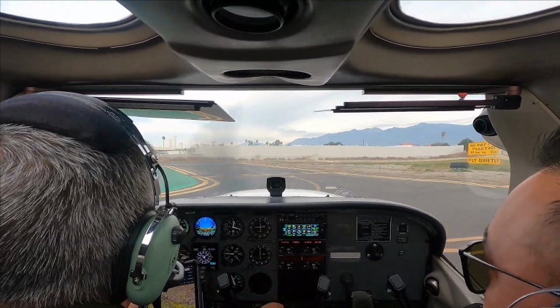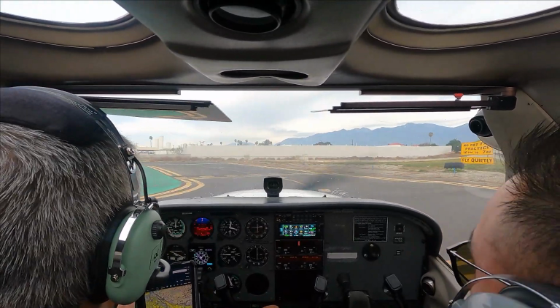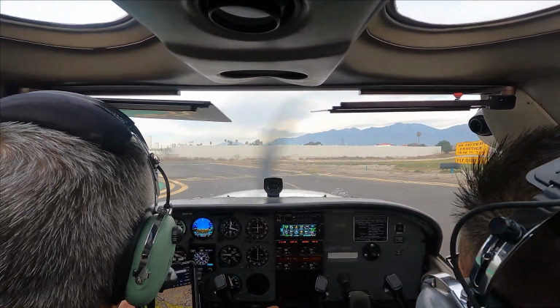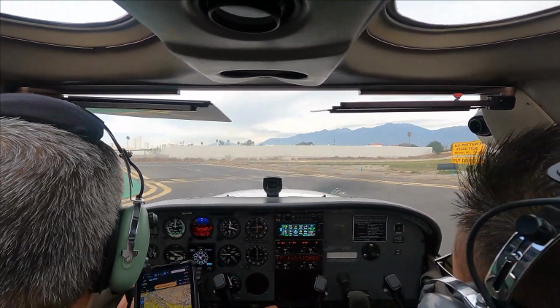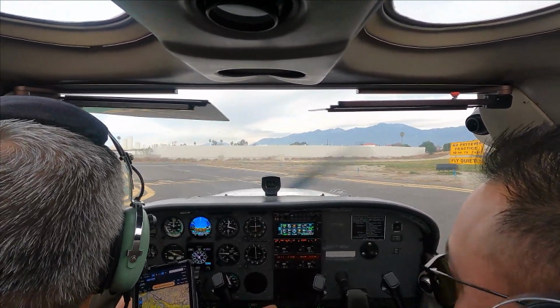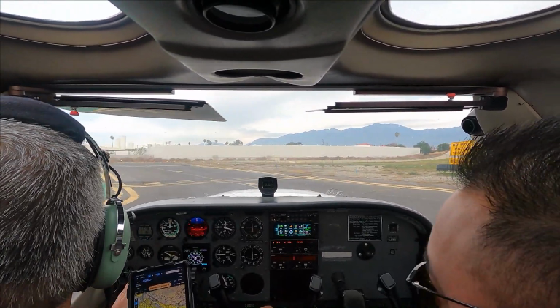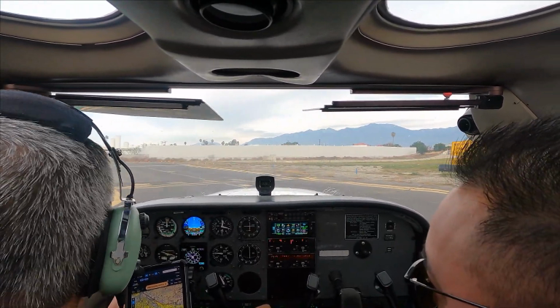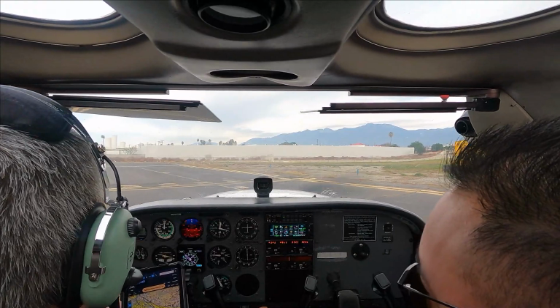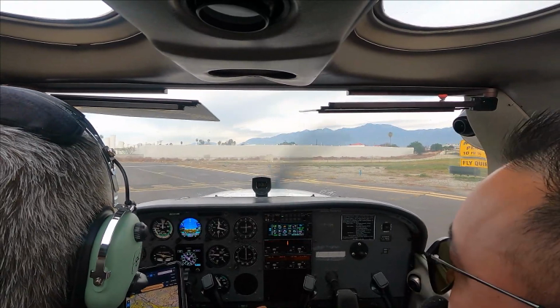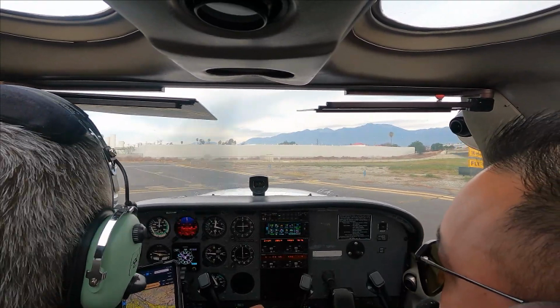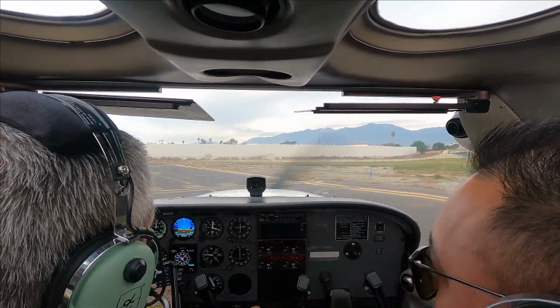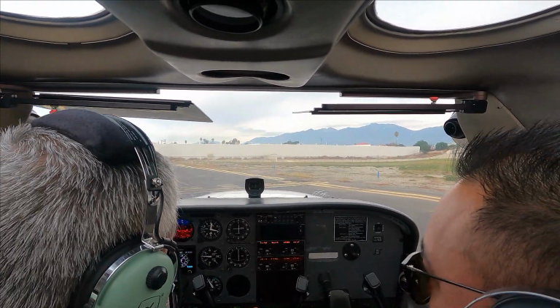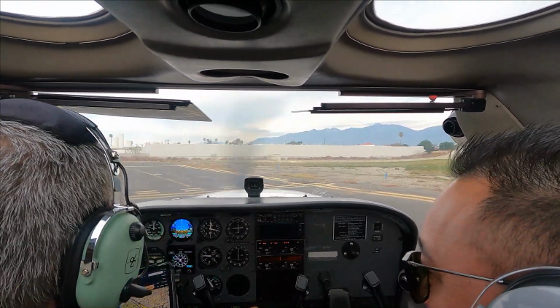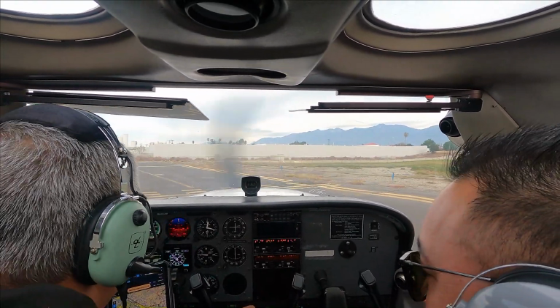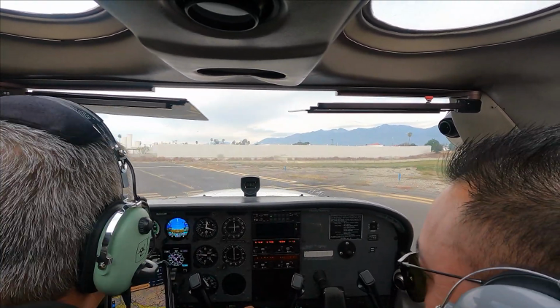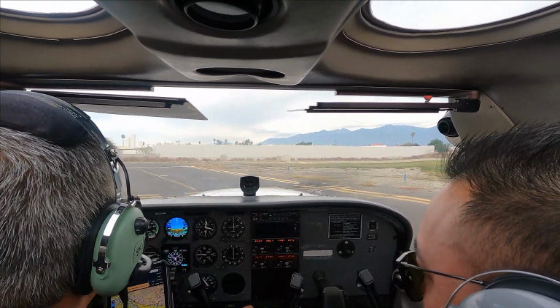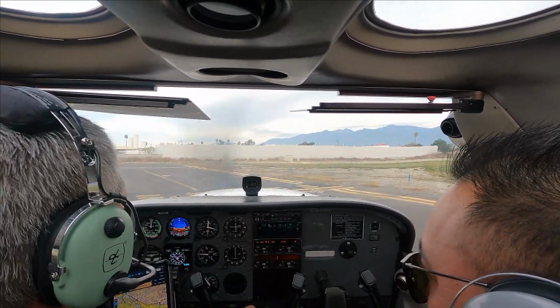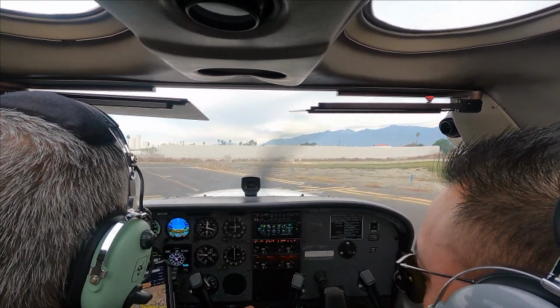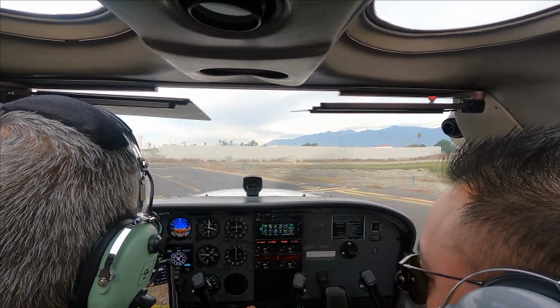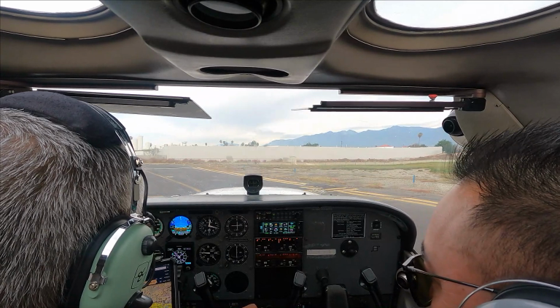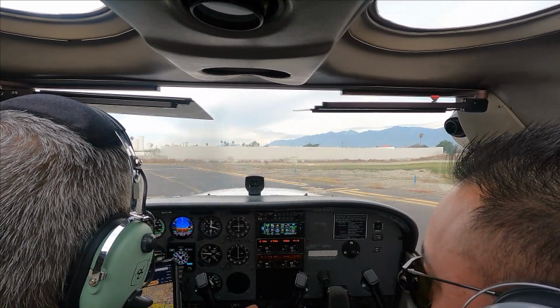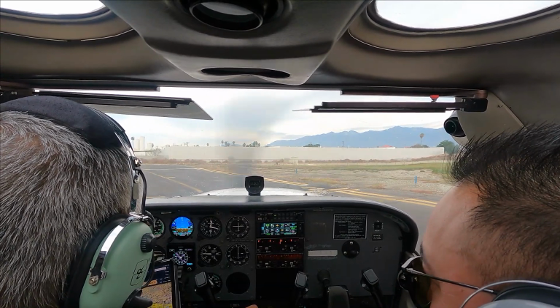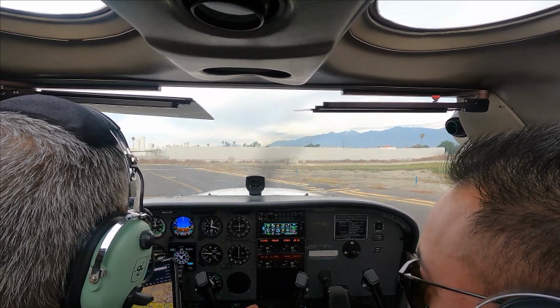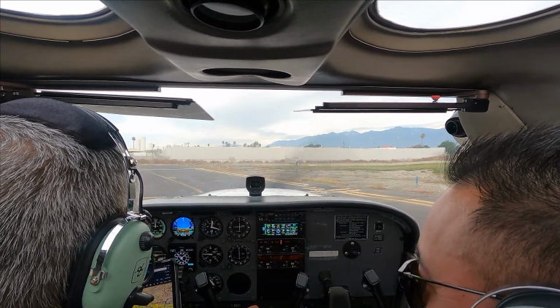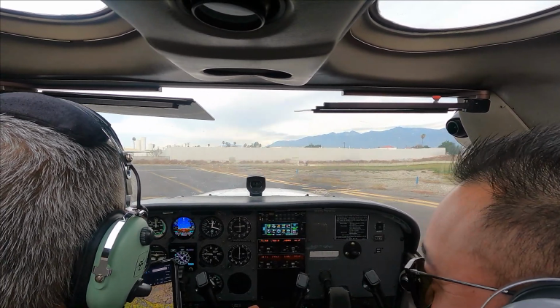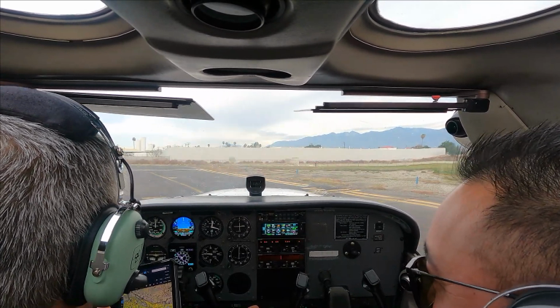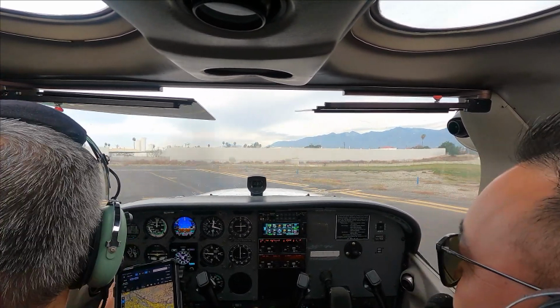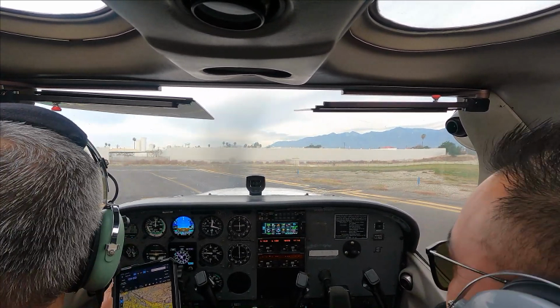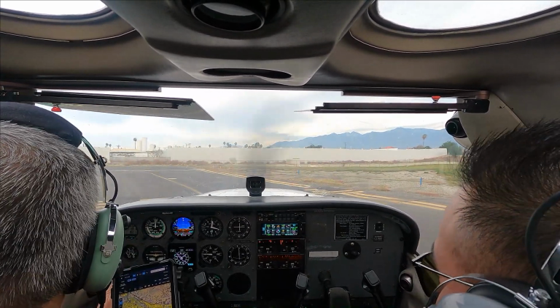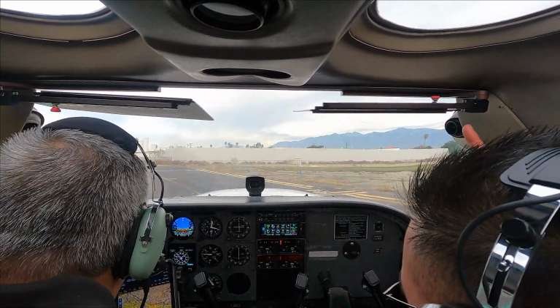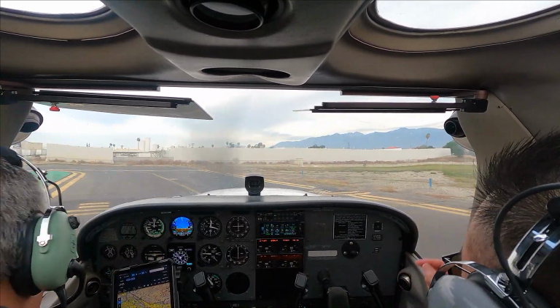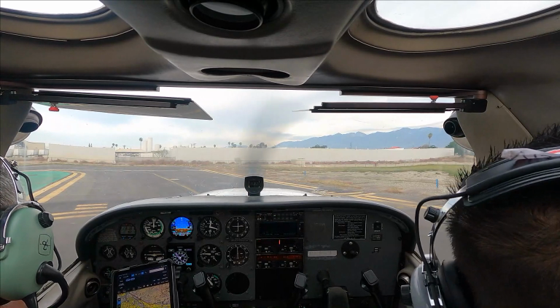N Tower, Cessna 210Z is holding short of 1-9, ready to go, sir. 2-1-0-Z, Money Tower, Westline, Park Spree, runway 1-9, clear to takeoff. Wind call, clear for takeoff, runway 1-9 for Cessna 210Z.